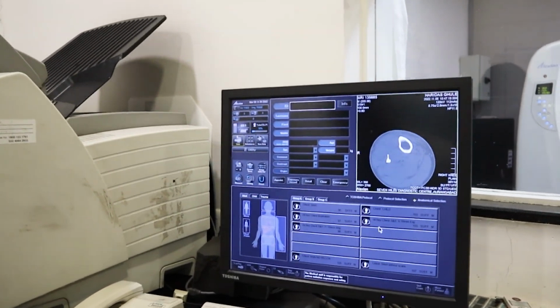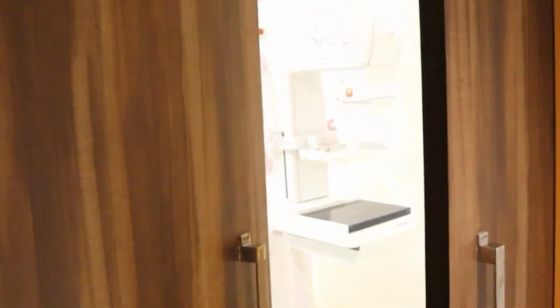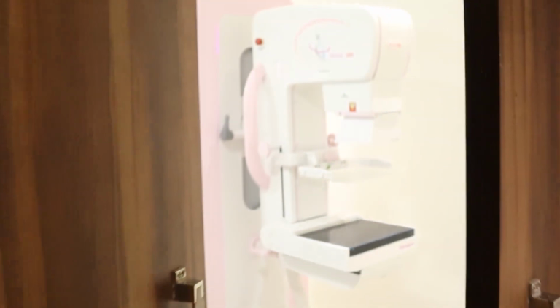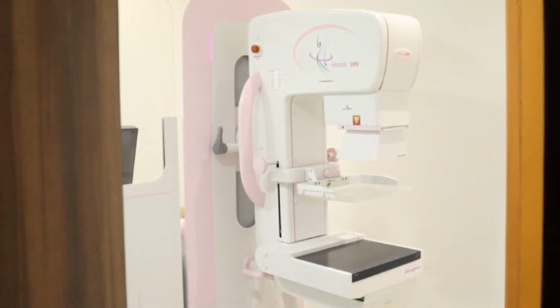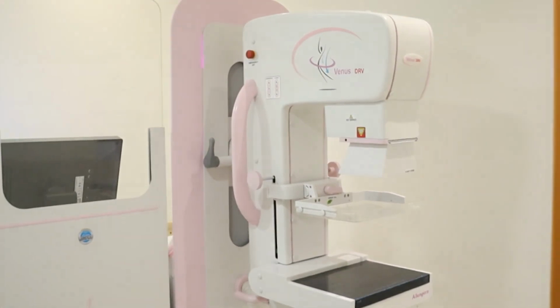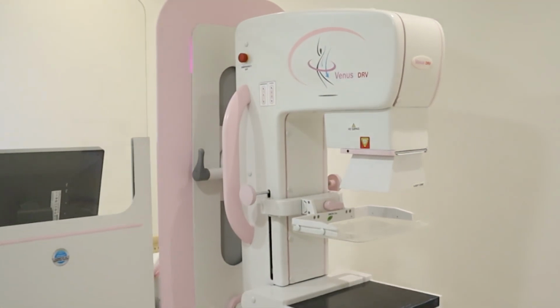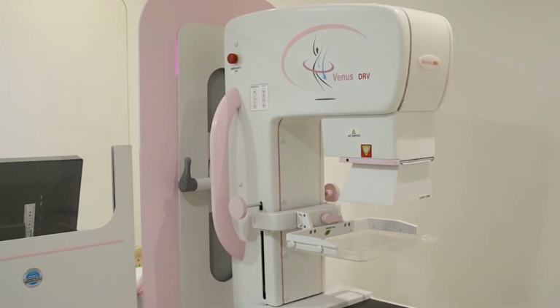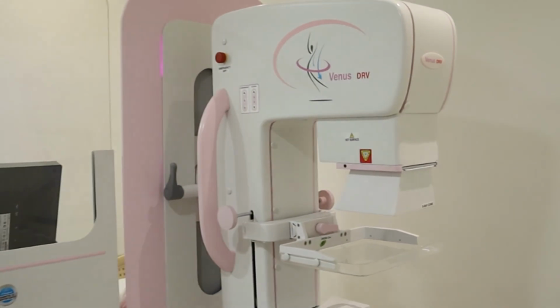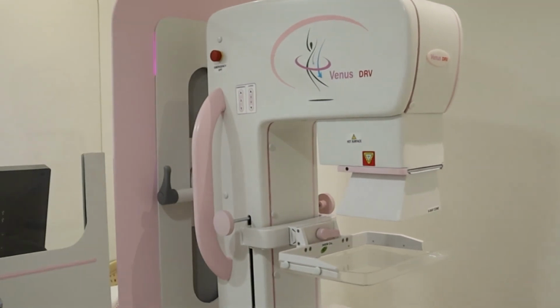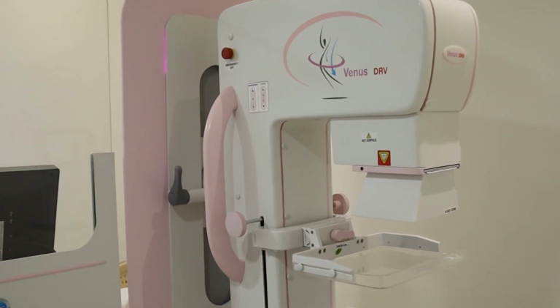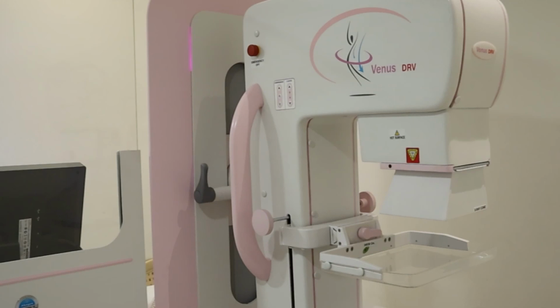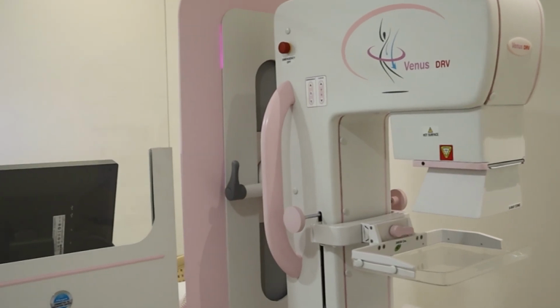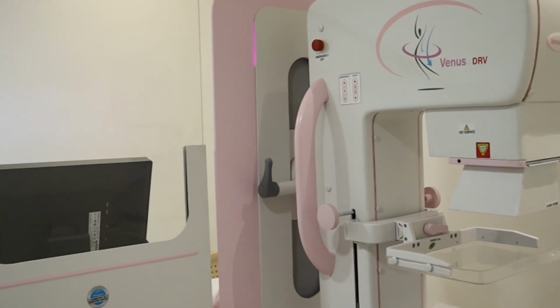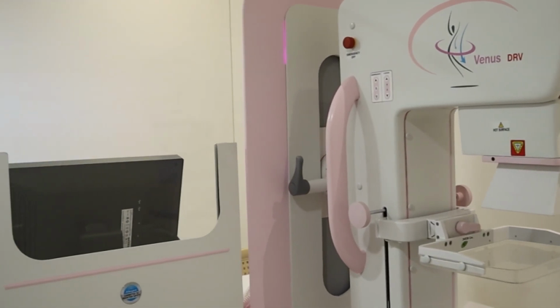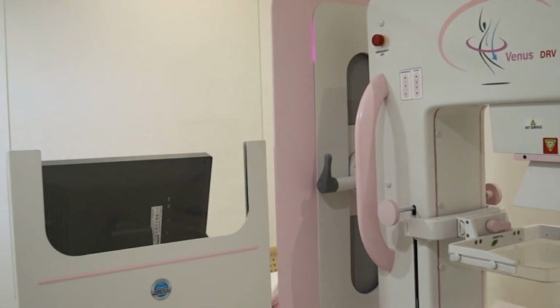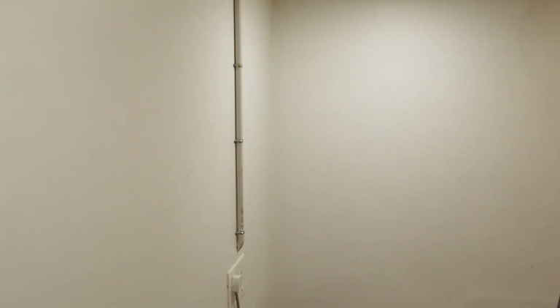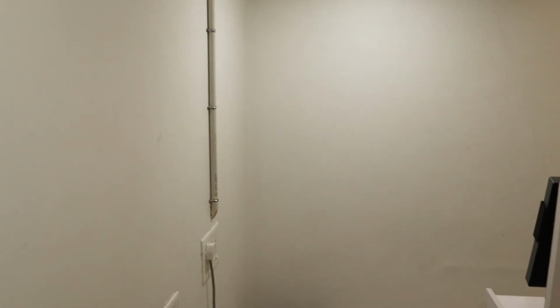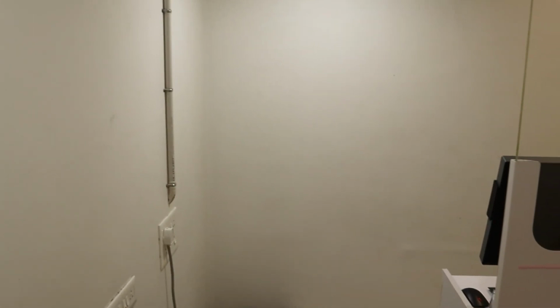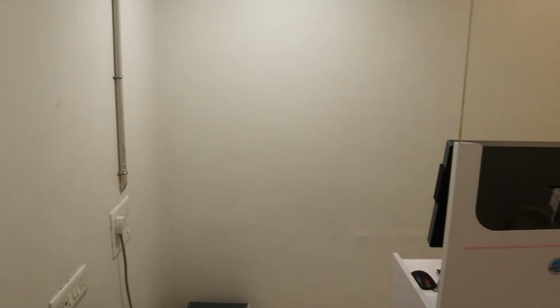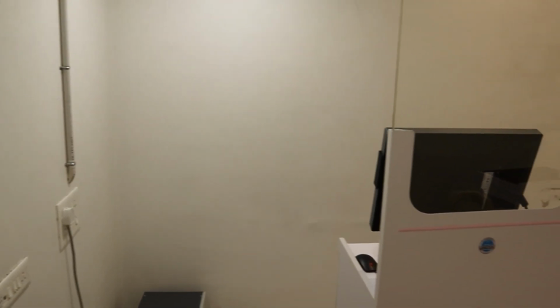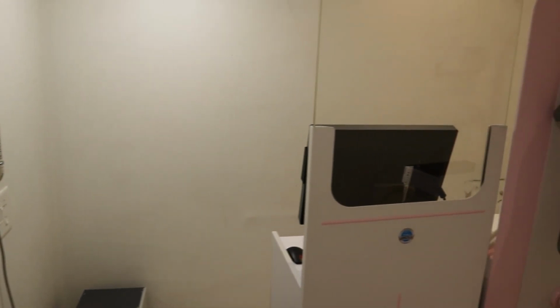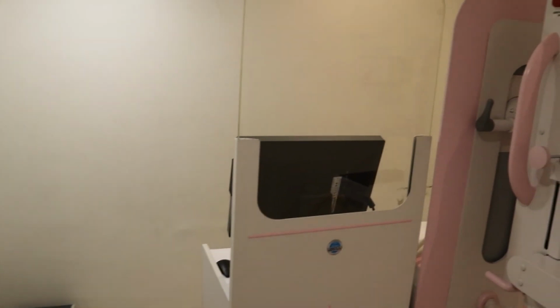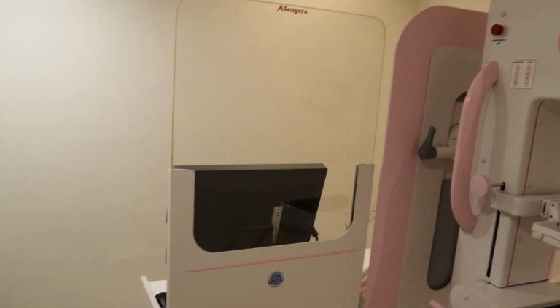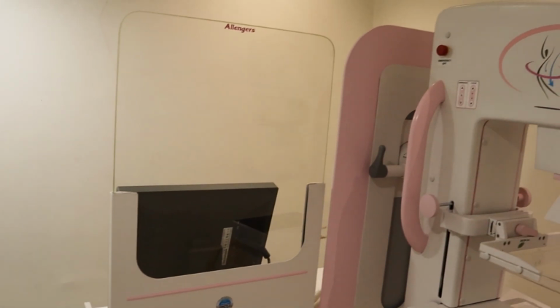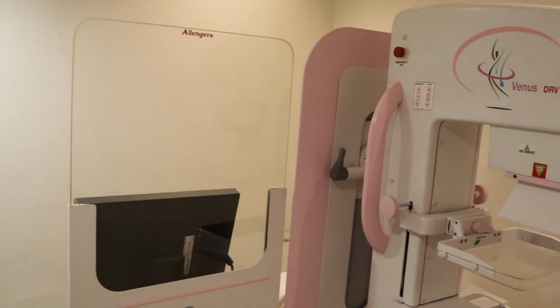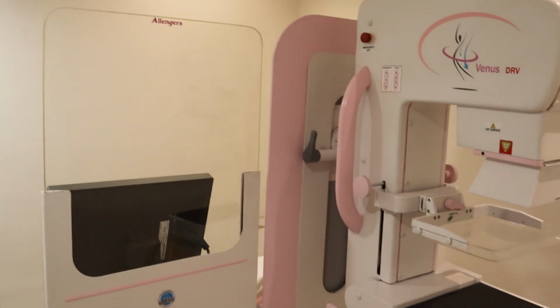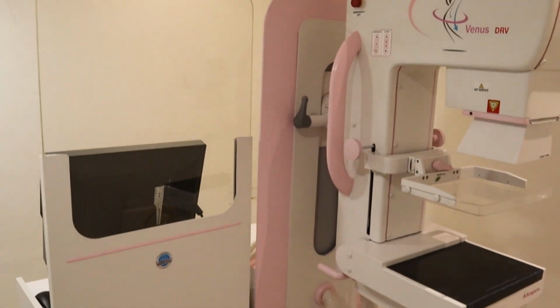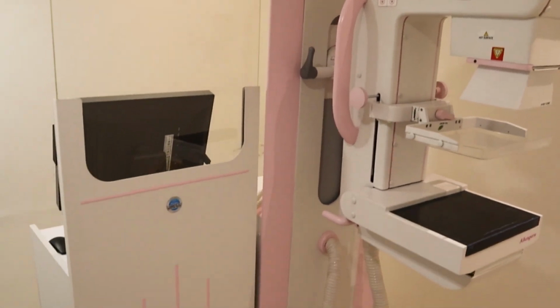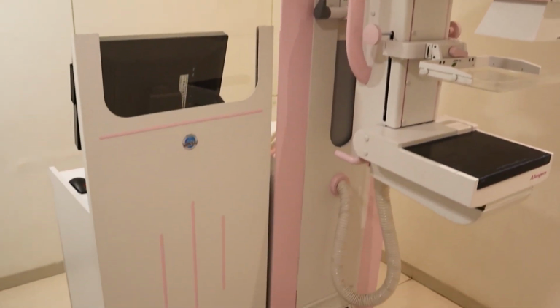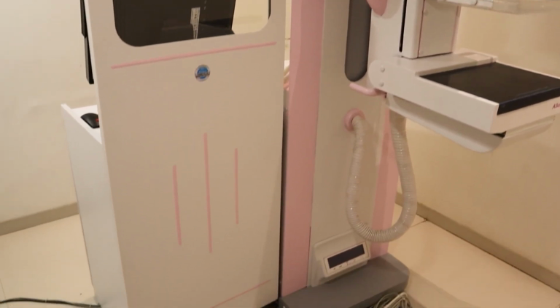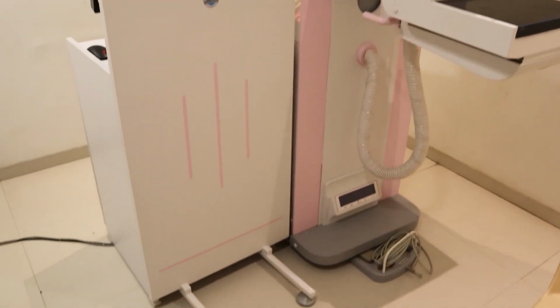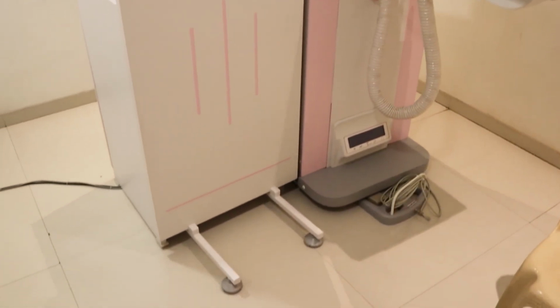We have digital mammography, which is also a recently introduced modality to give the best images of the breast, so that early detection of breast cancer can be done.